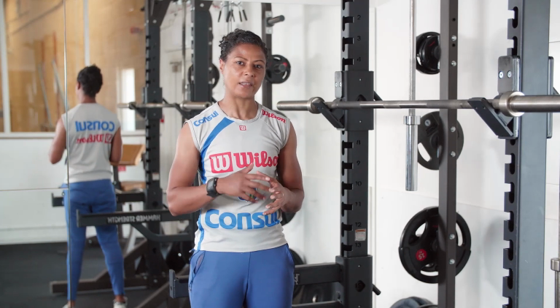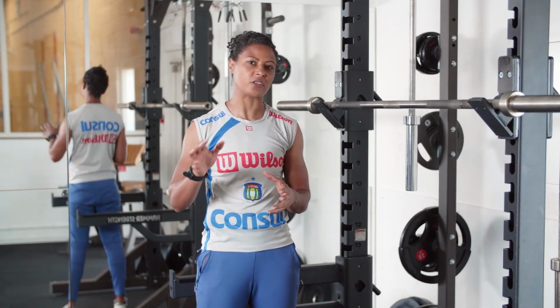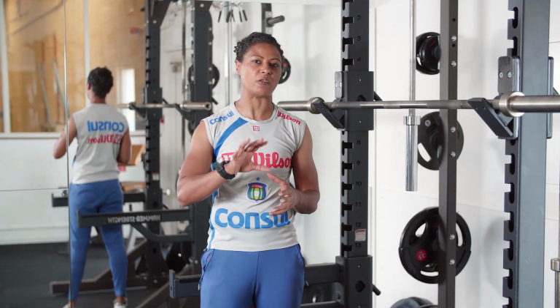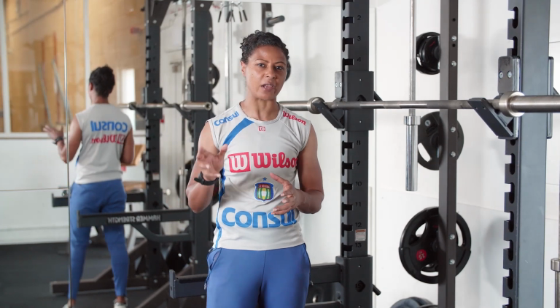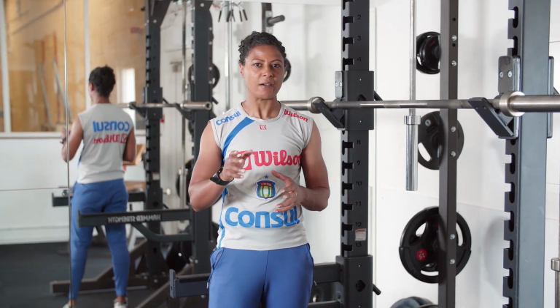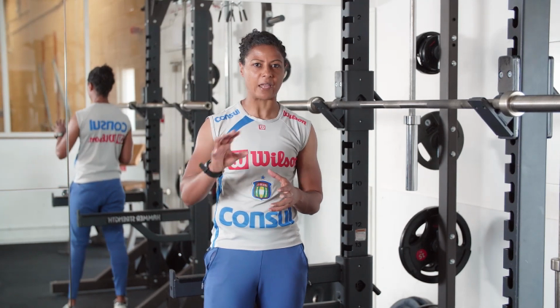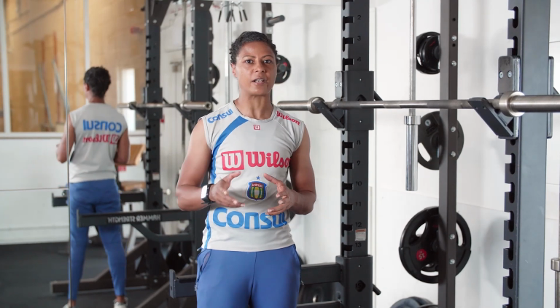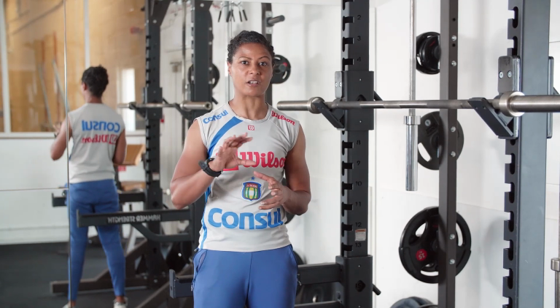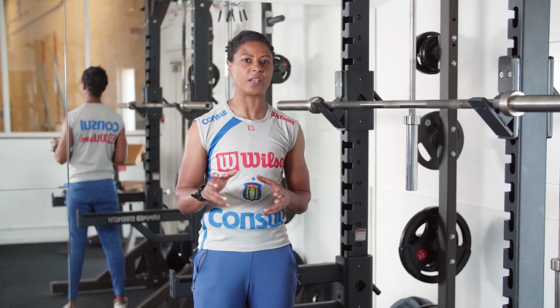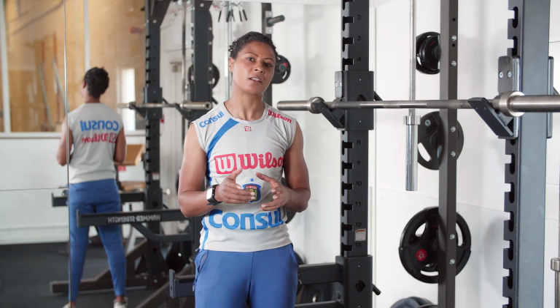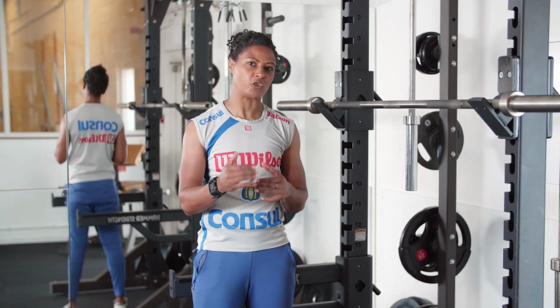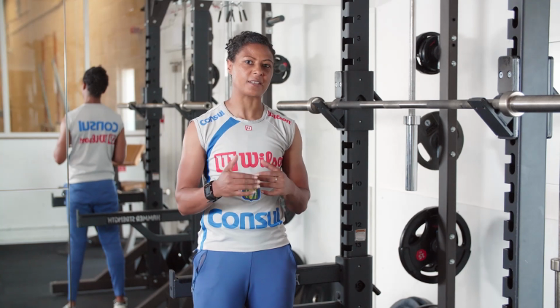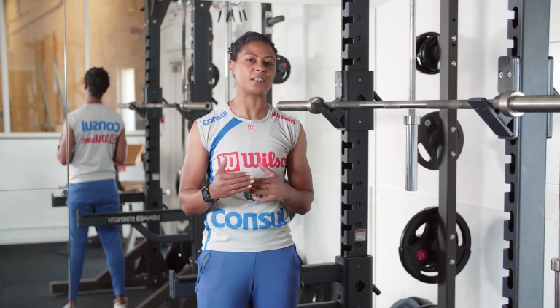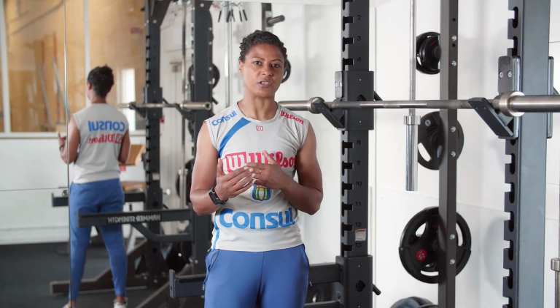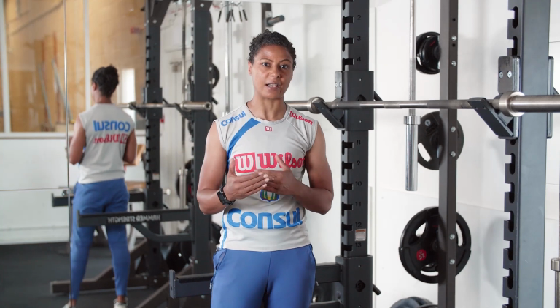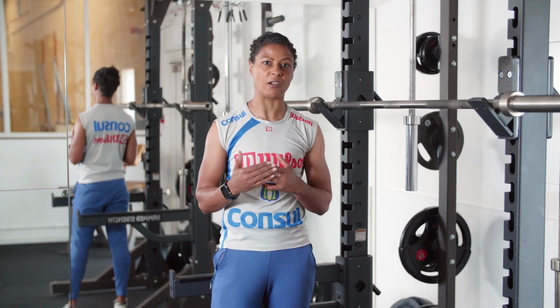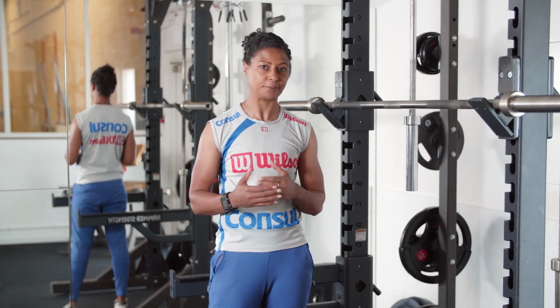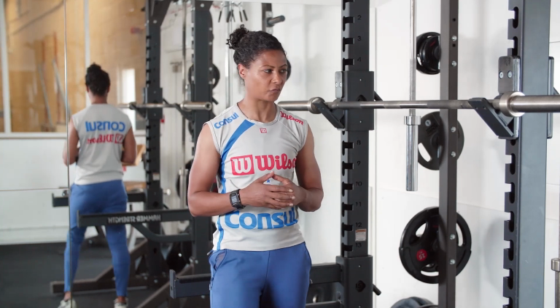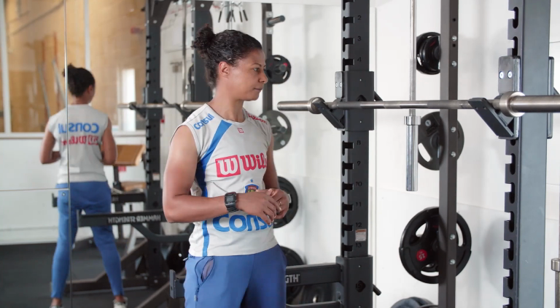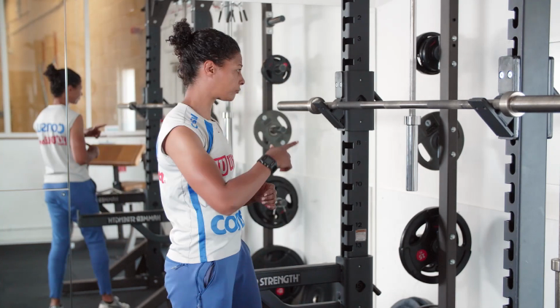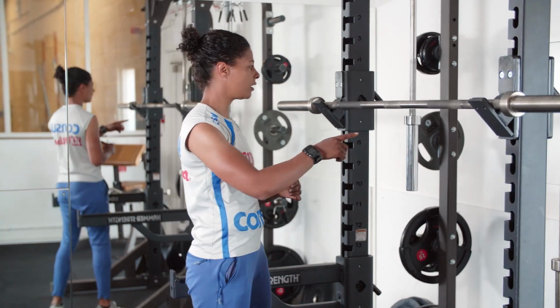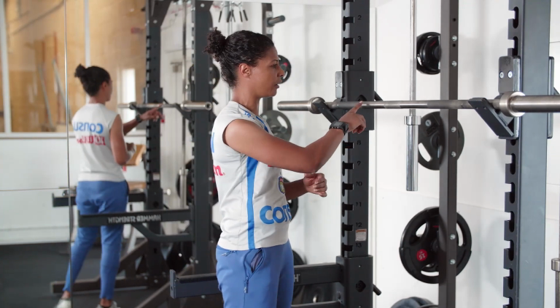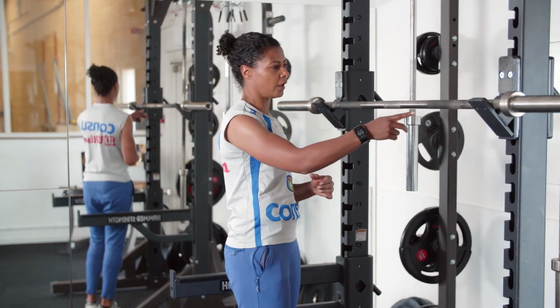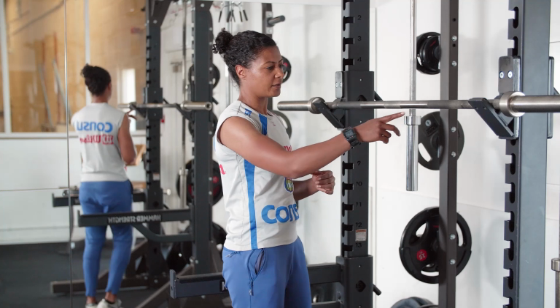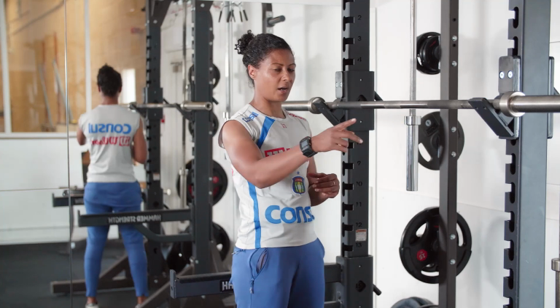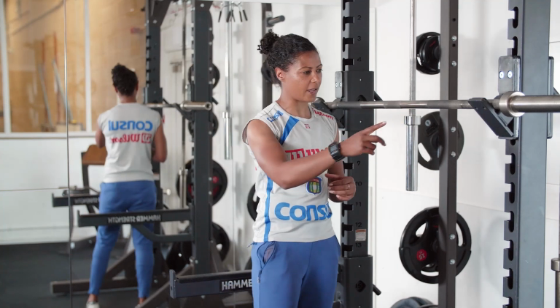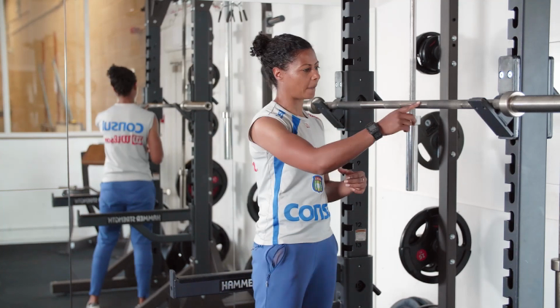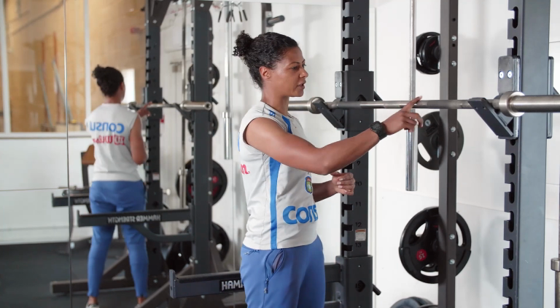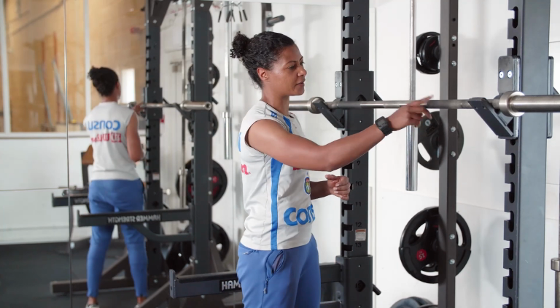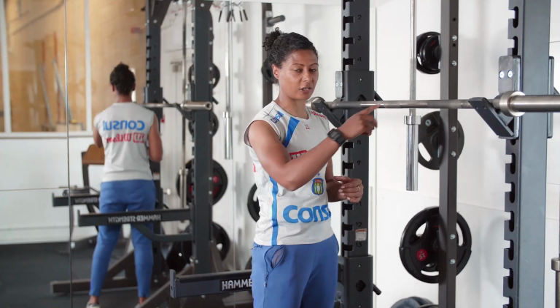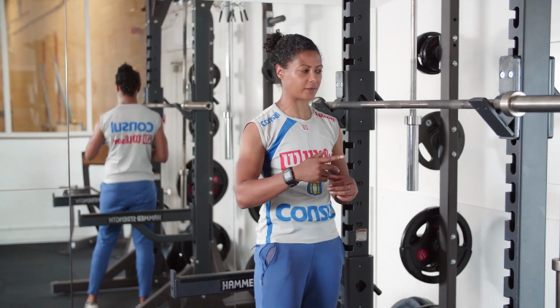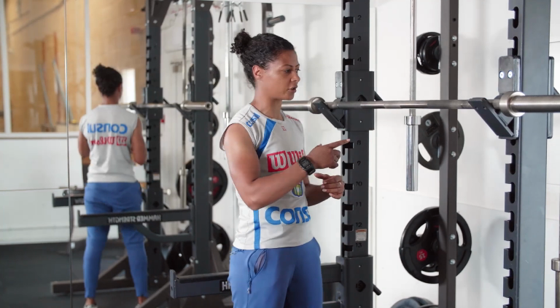This is just to give you a wee flavour as to the content during the Saturday sessions at 9 o'clock. So you see the bar here — you've got a smooth section and a knurled section.